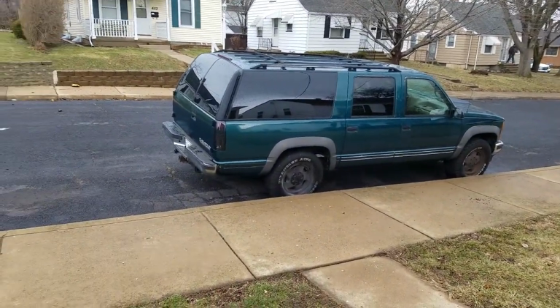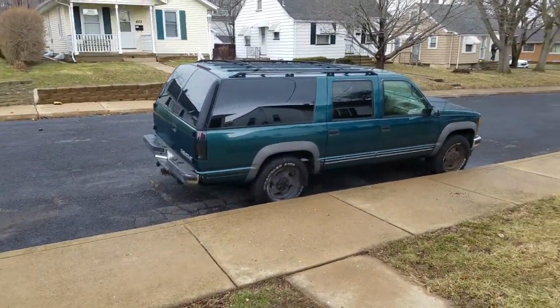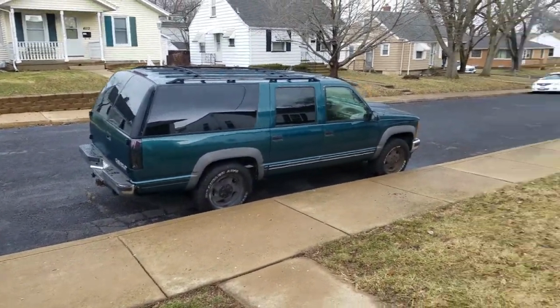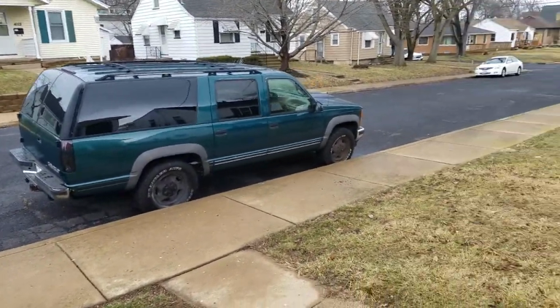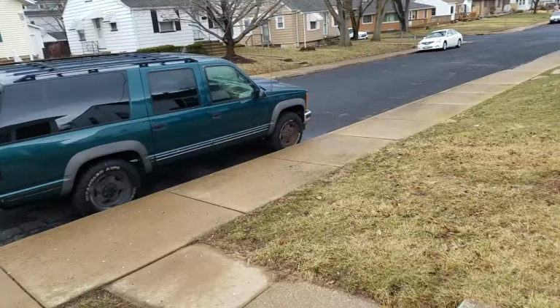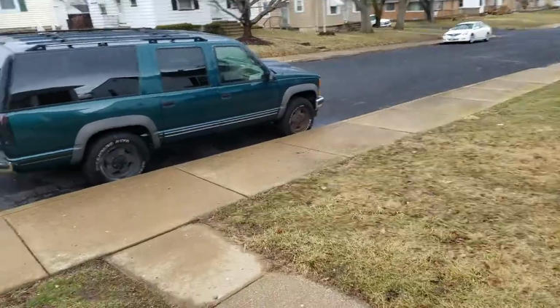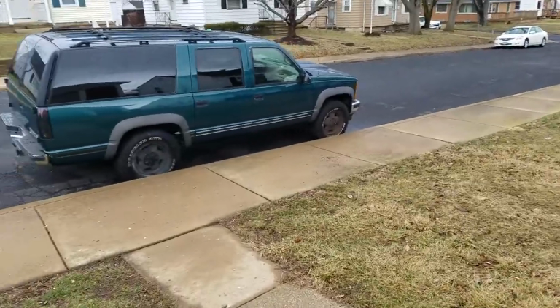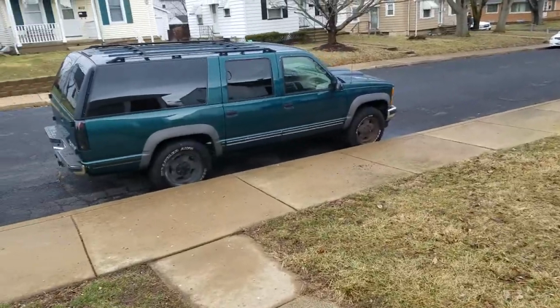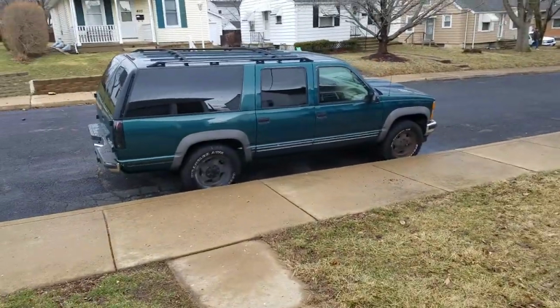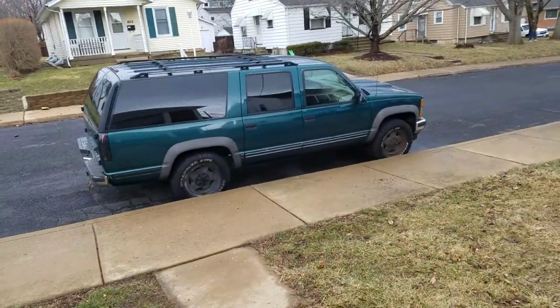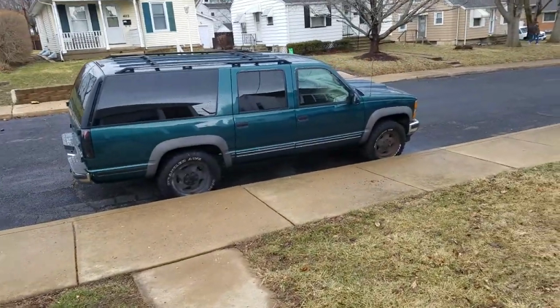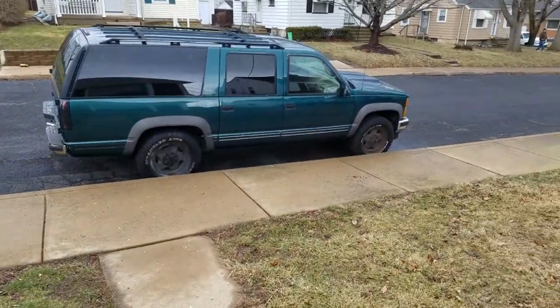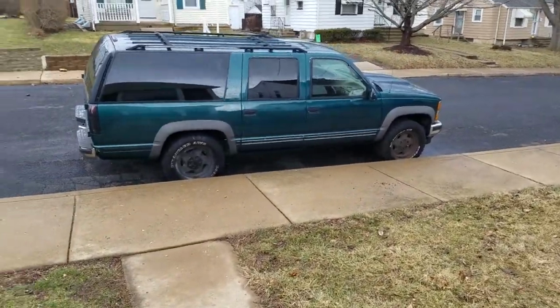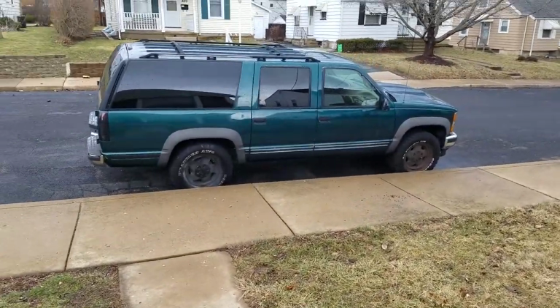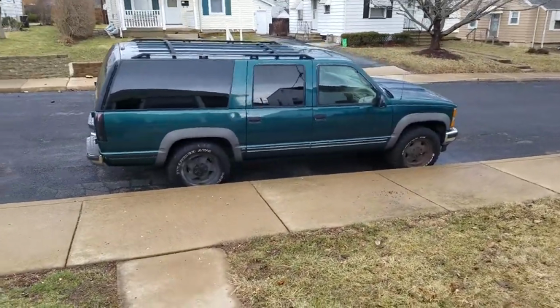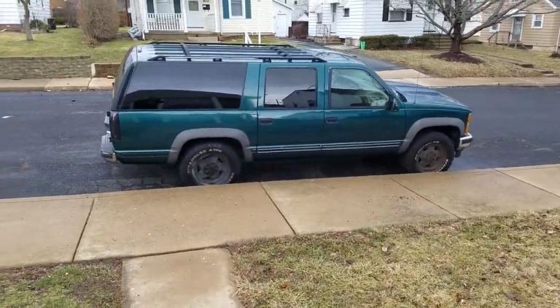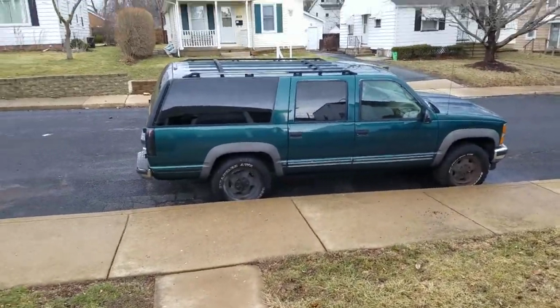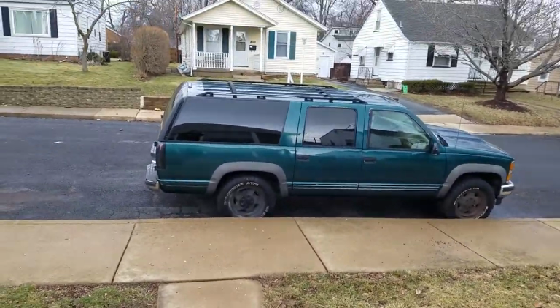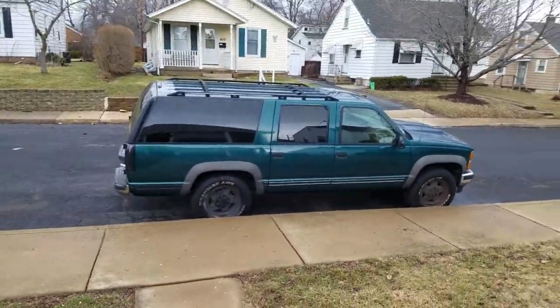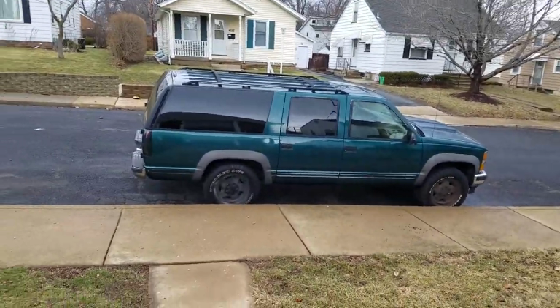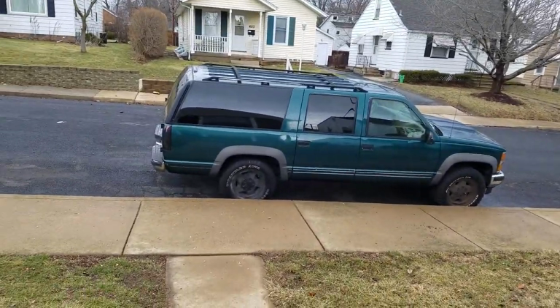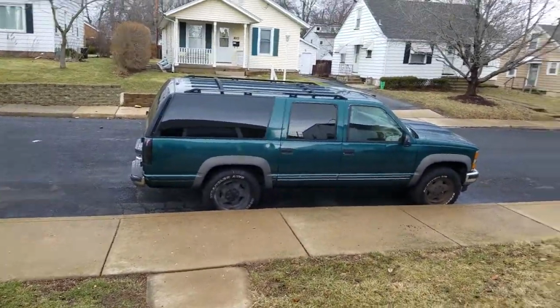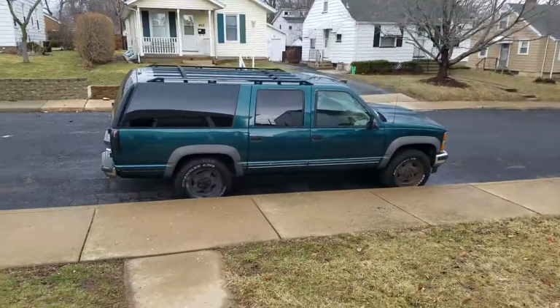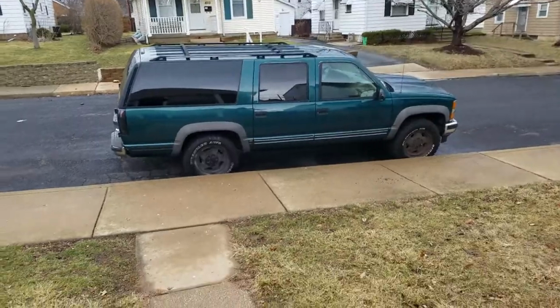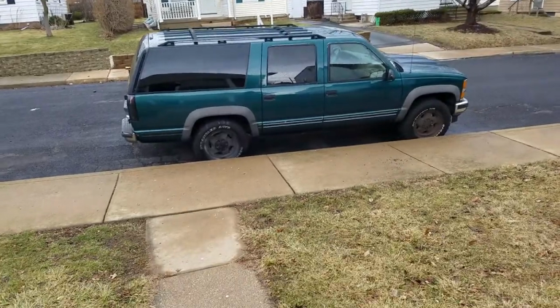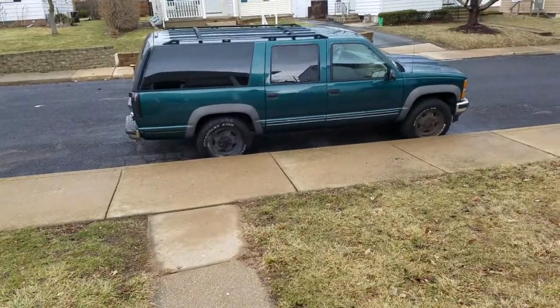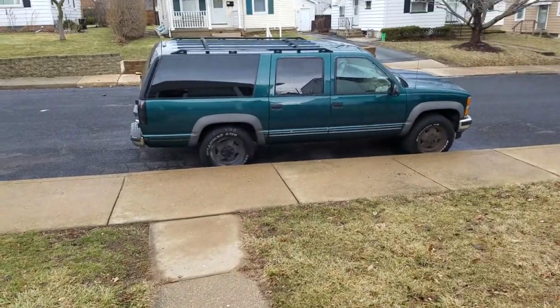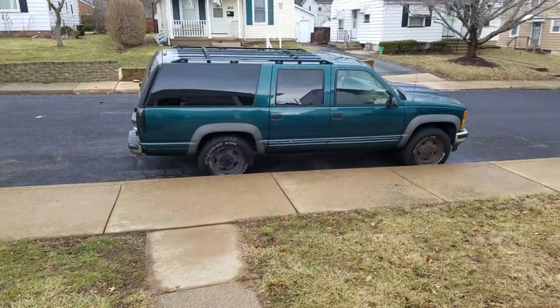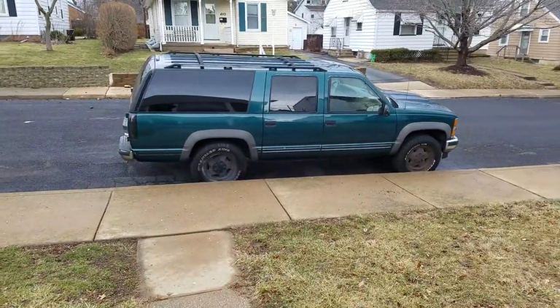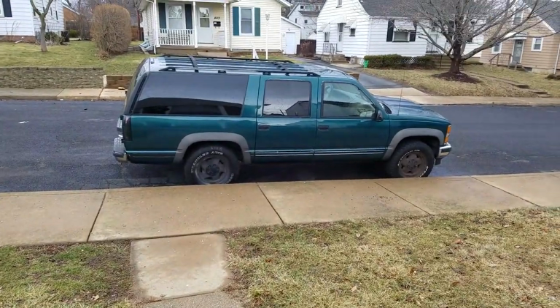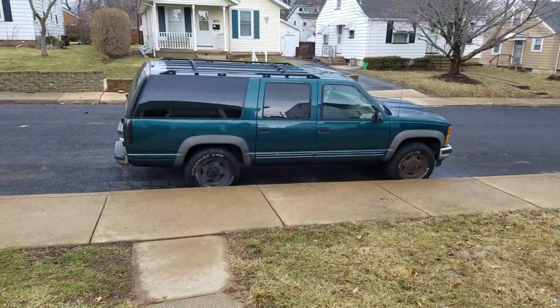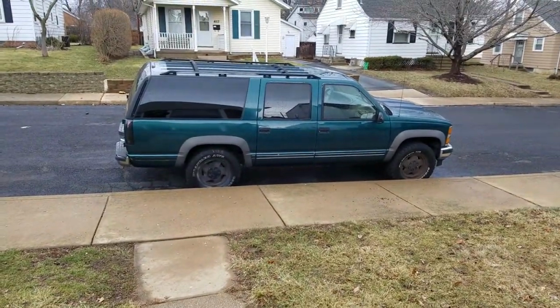If you're looking for a comfortable and good ride, I'd get a newer Suburban. But the 88 to 98 generation, 95 to 98 are the better years. Thanks for watching, comment, rate, subscribe.